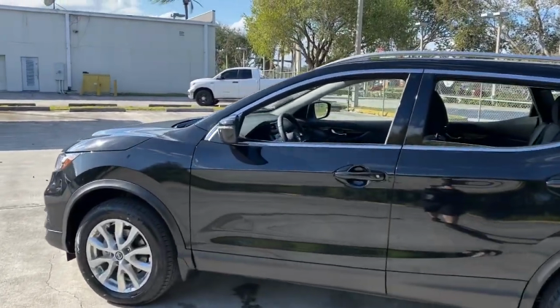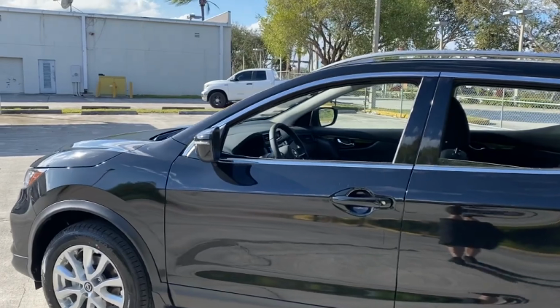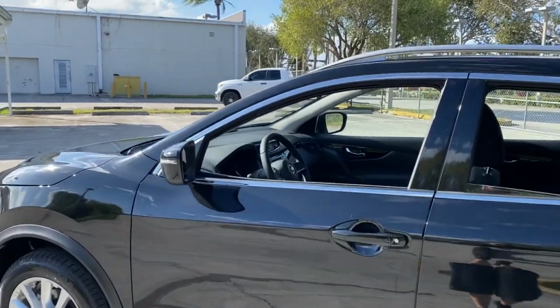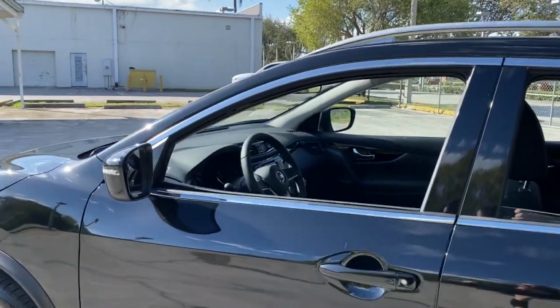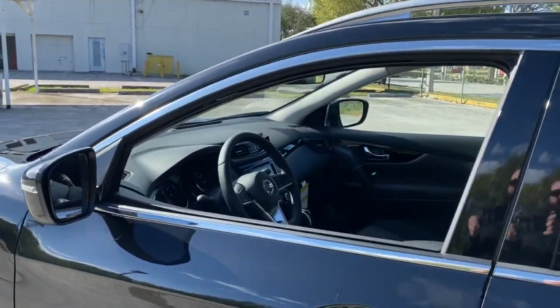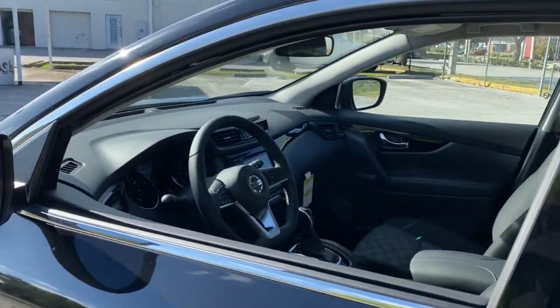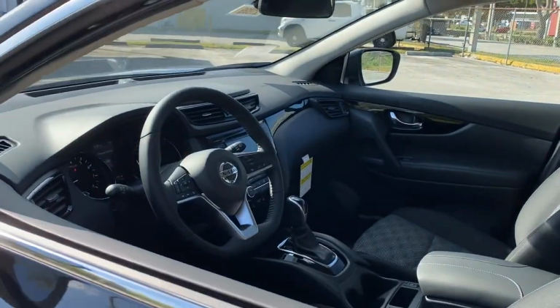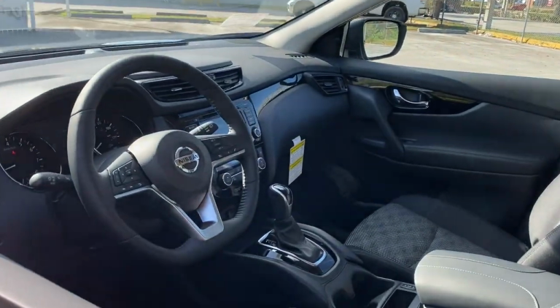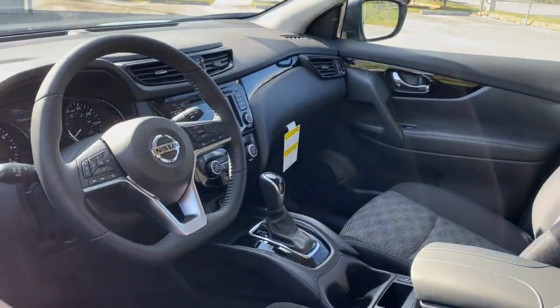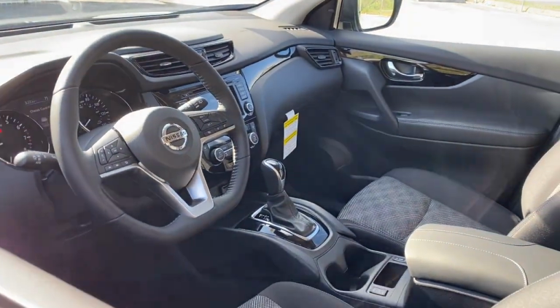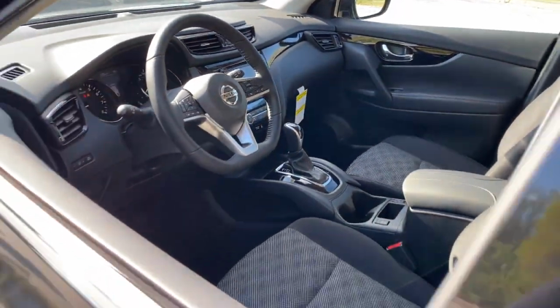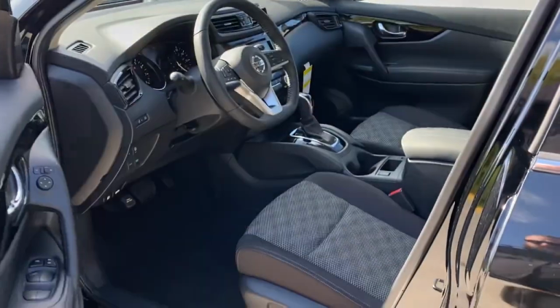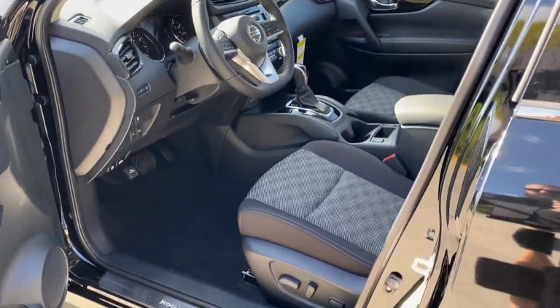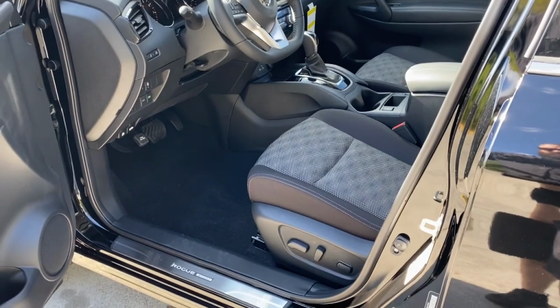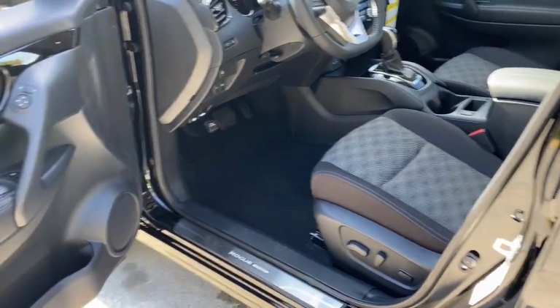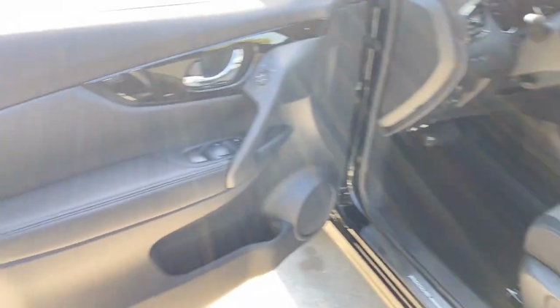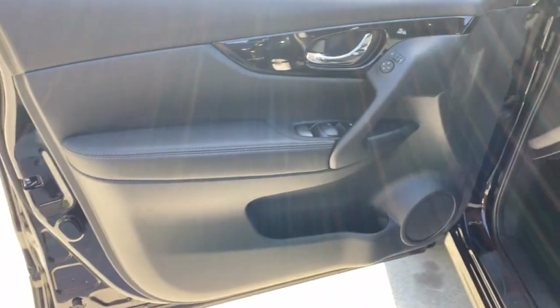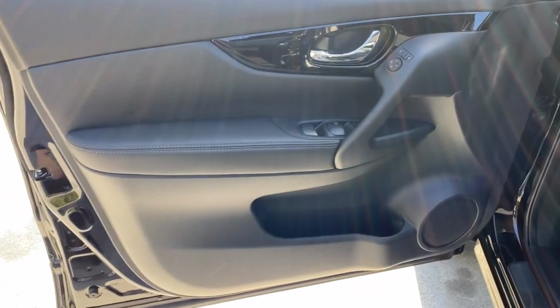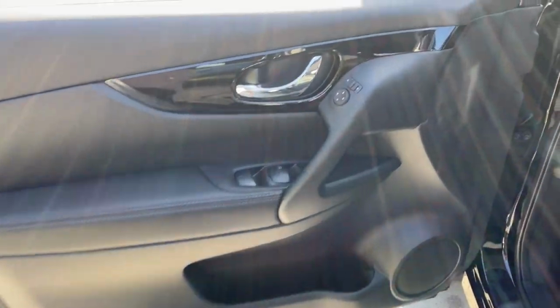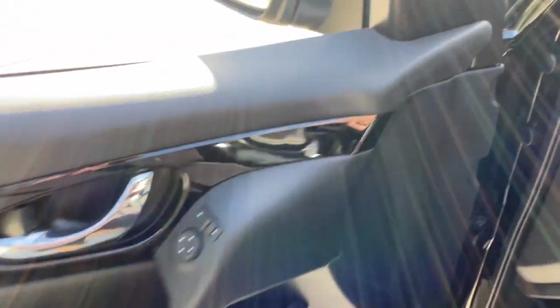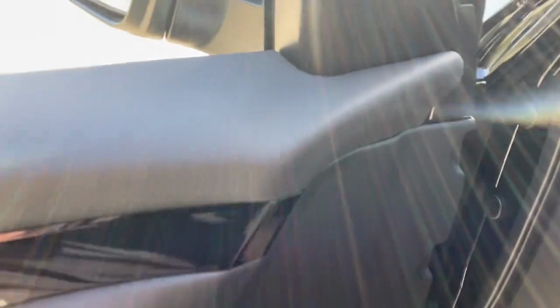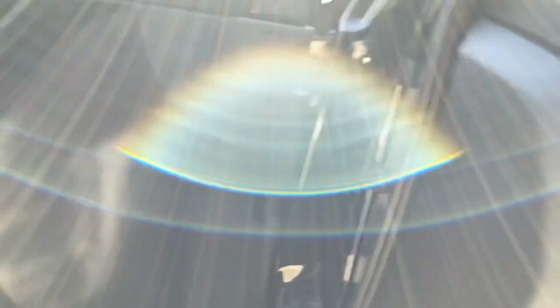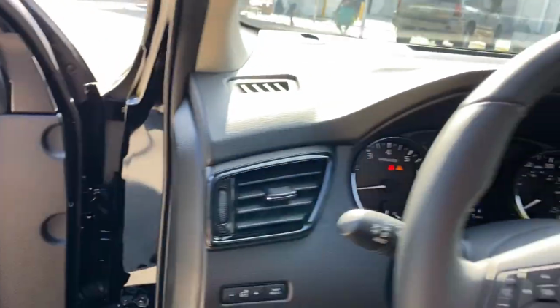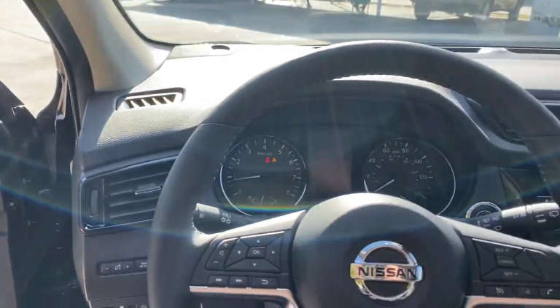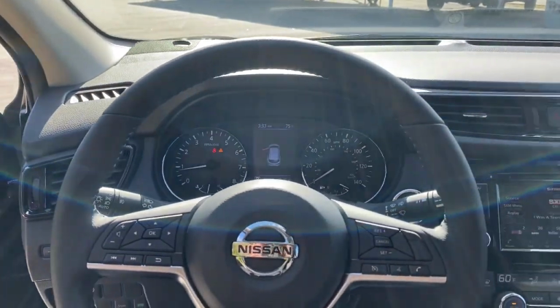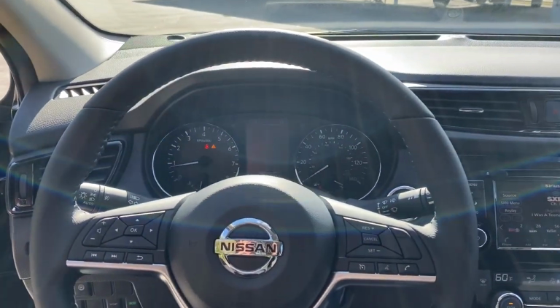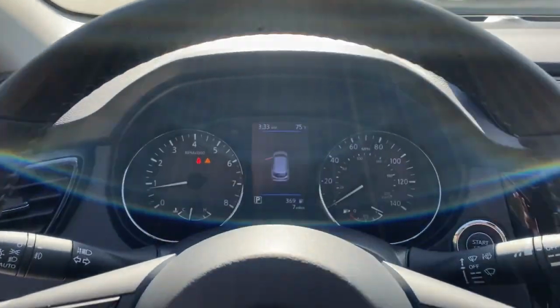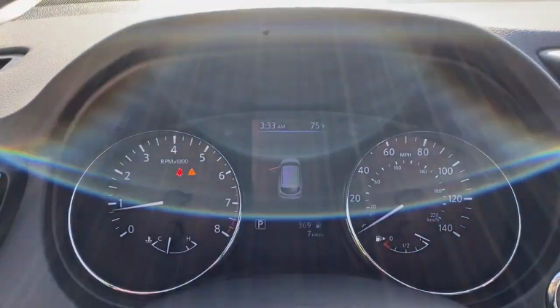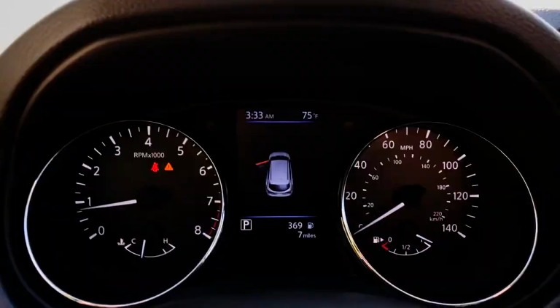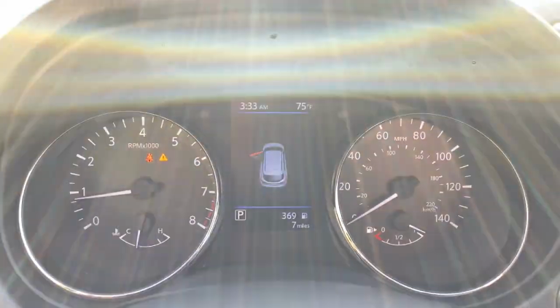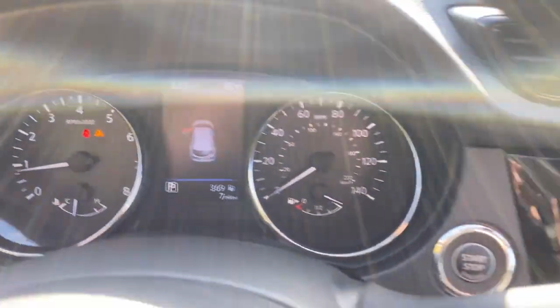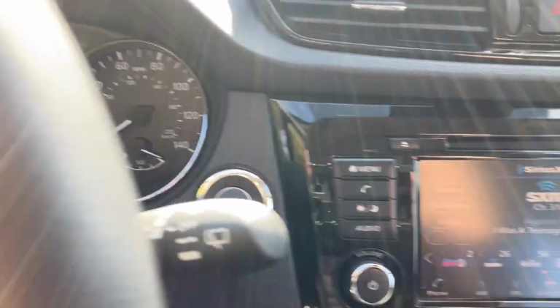Keyless entry, backup camera, fog lamps, lane keeping assist, remote engine start, keyless start, heated mirrors, satellite radio, blind spot monitor, multi-zone AC.